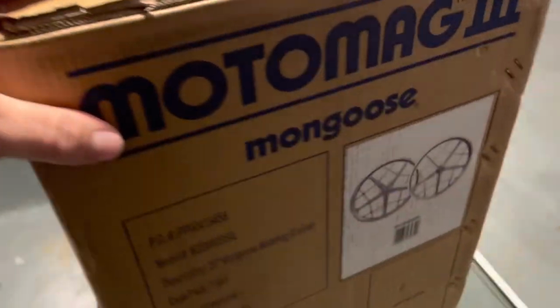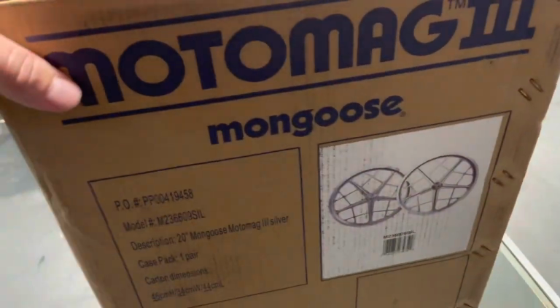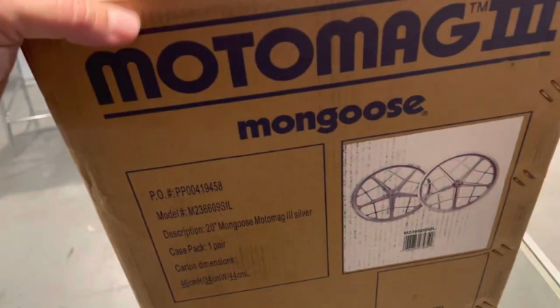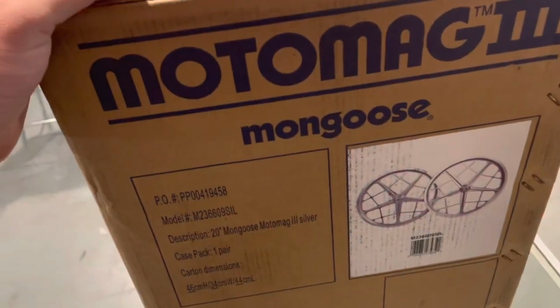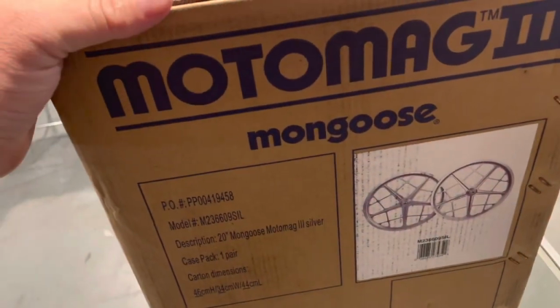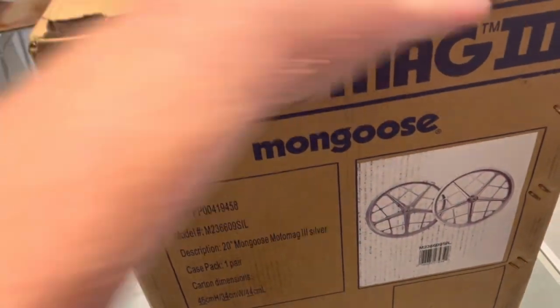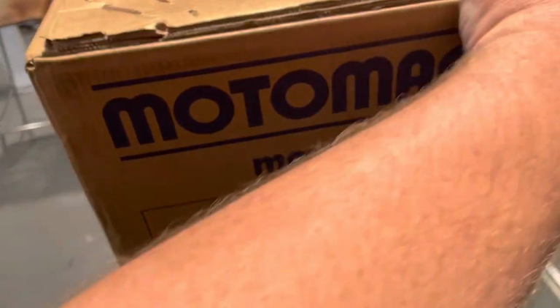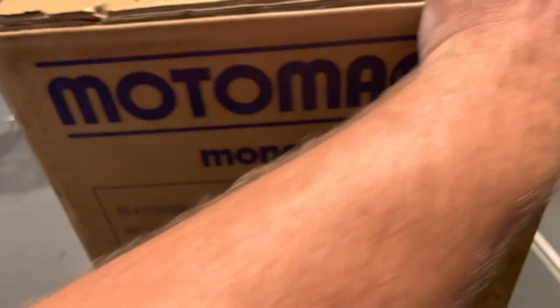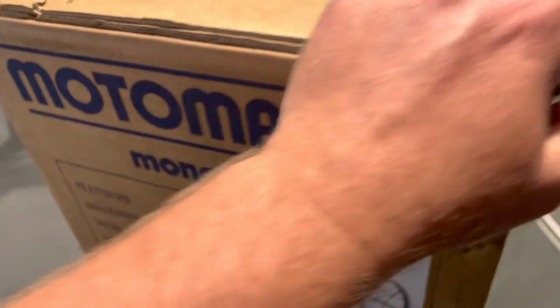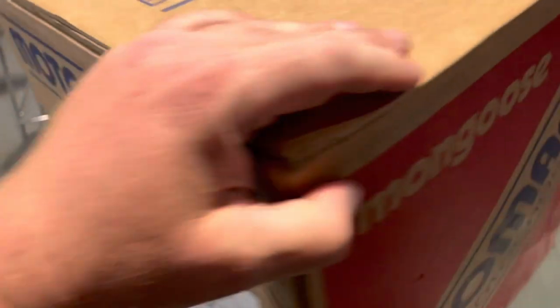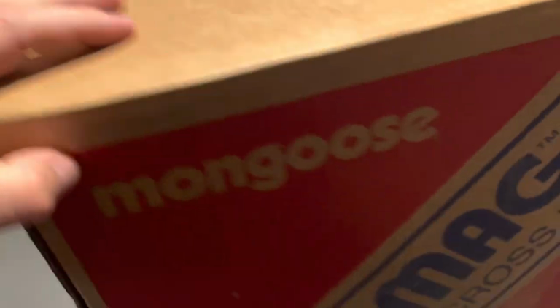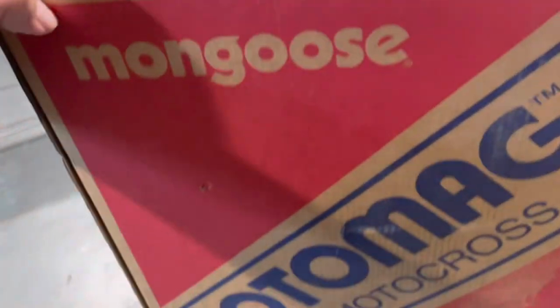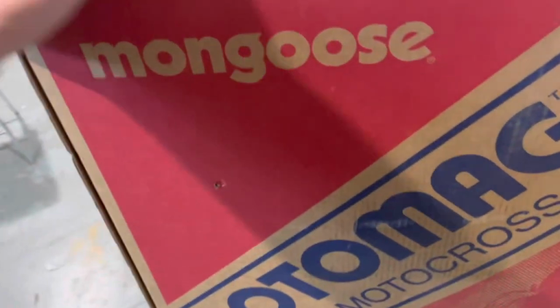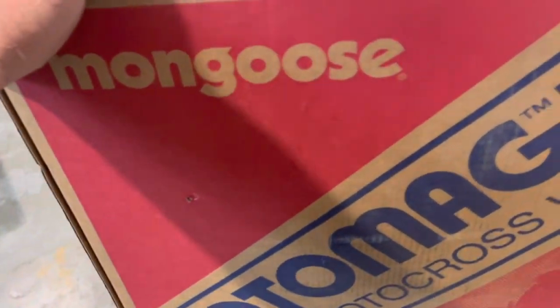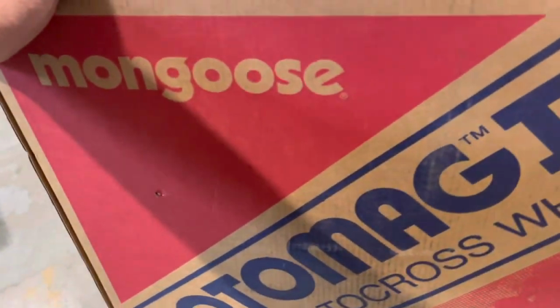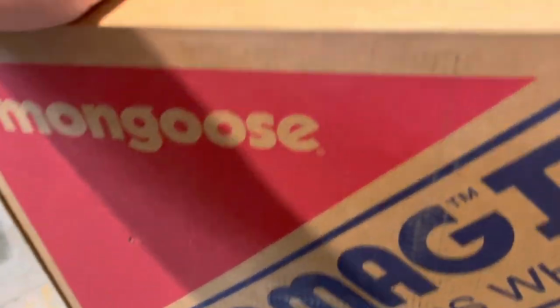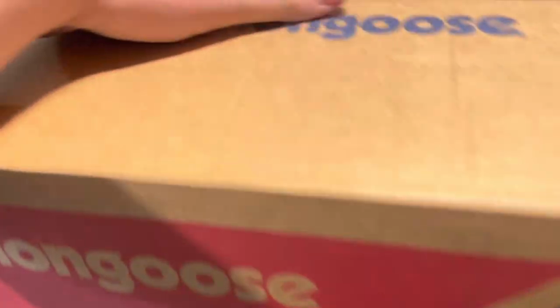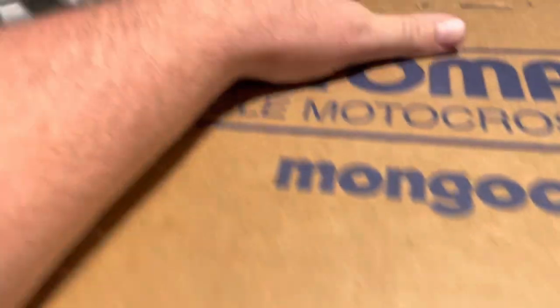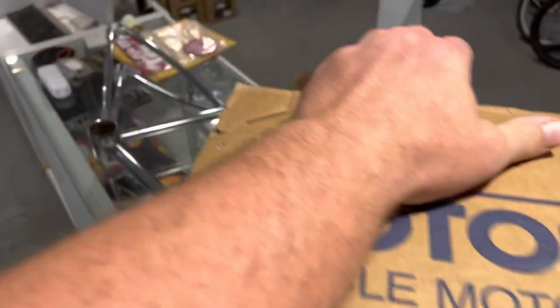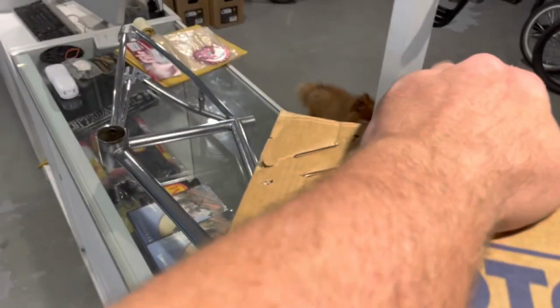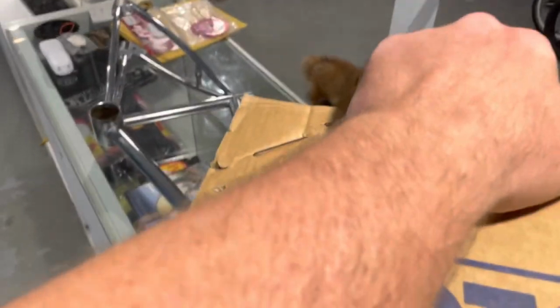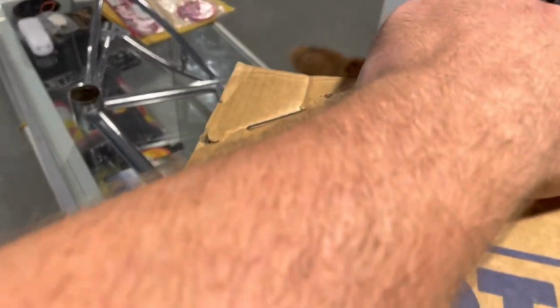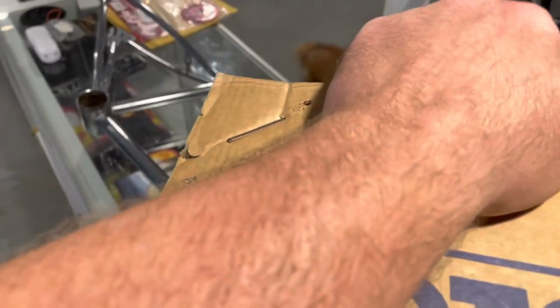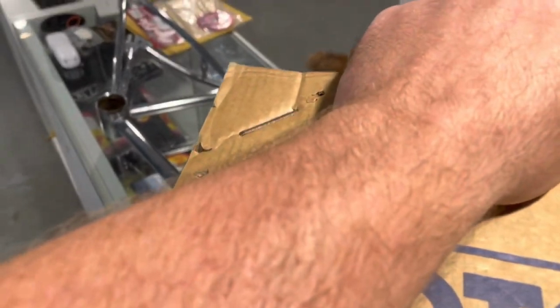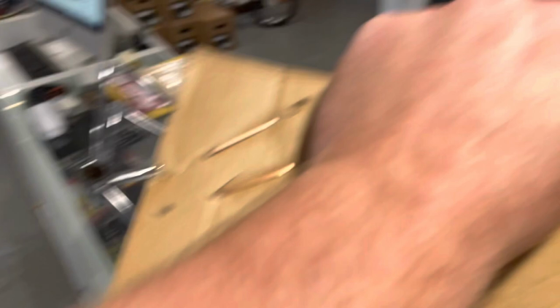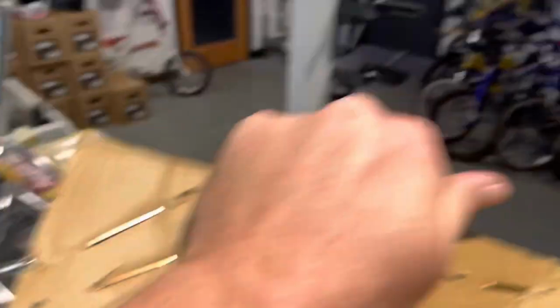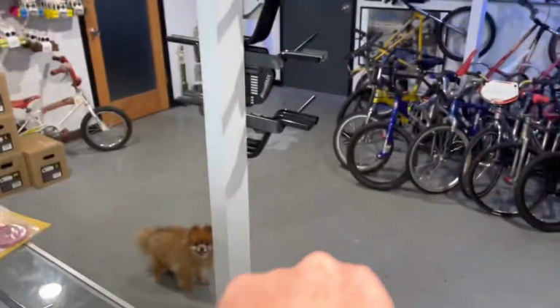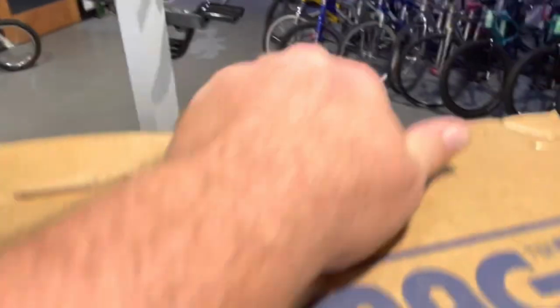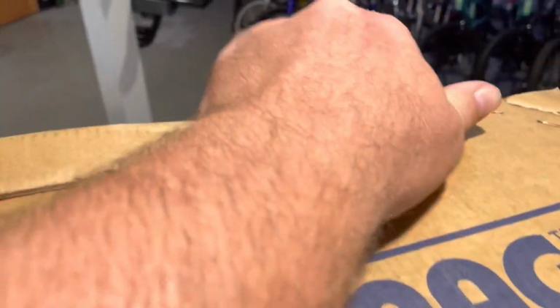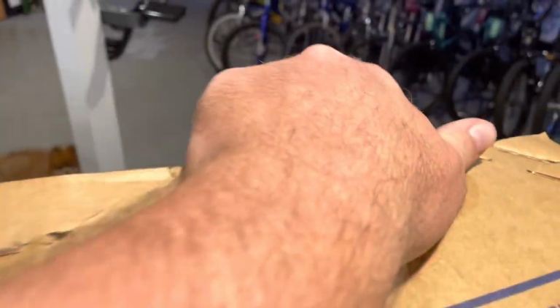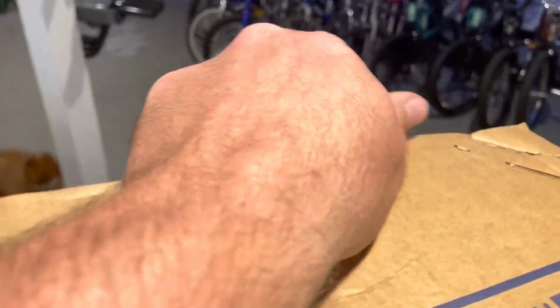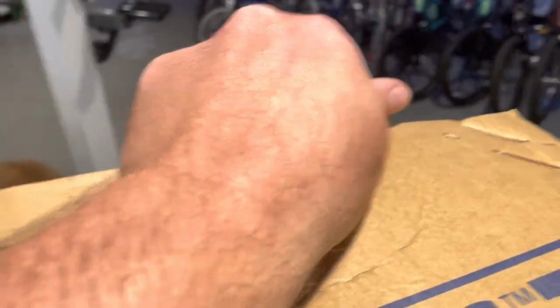I got a bike for them — I think you guys know the bike. These will work a lot better than what I was going to use on it, so let's get to cracking on this.